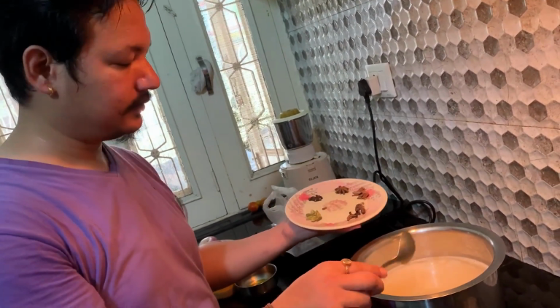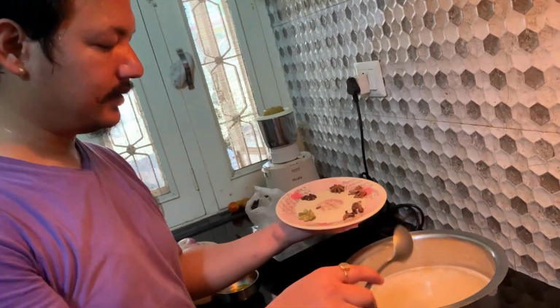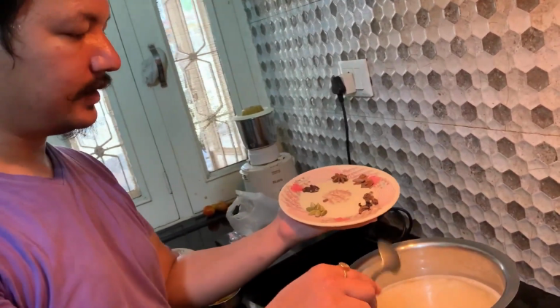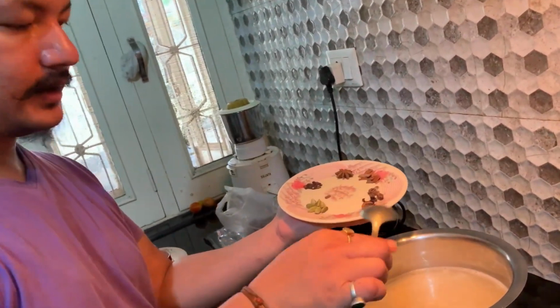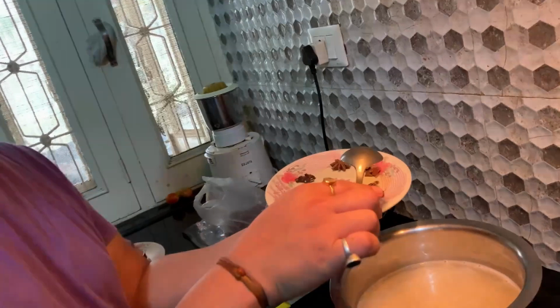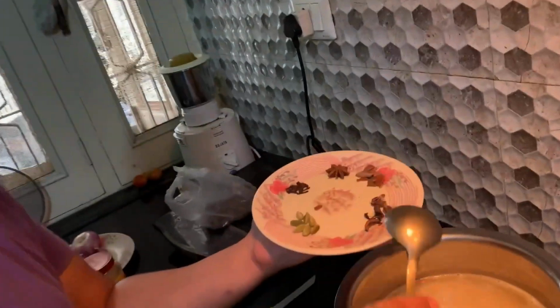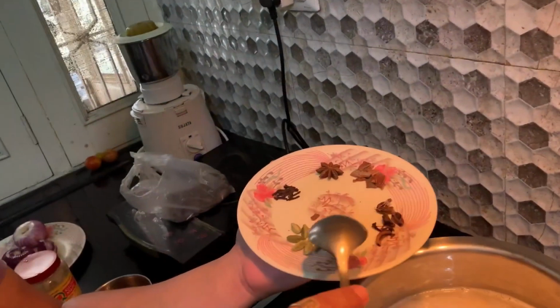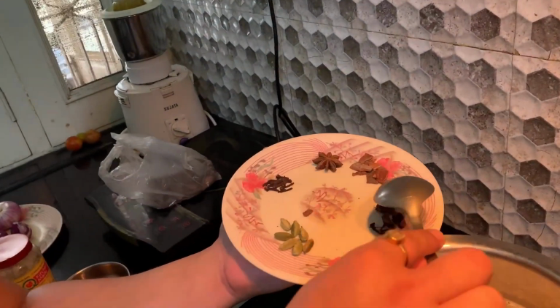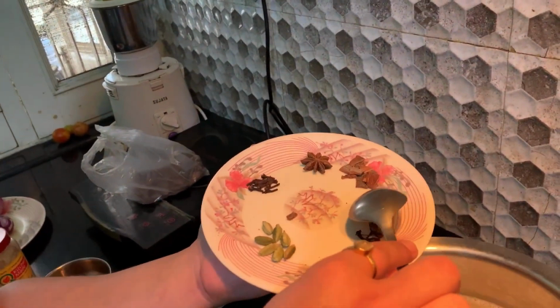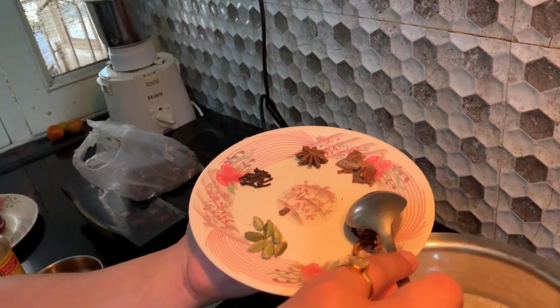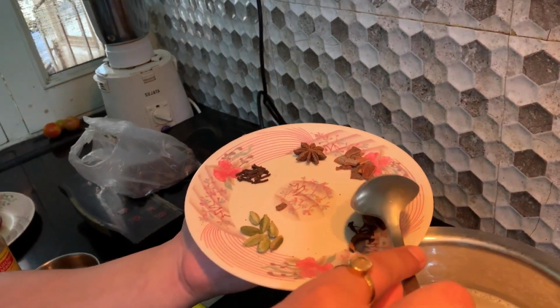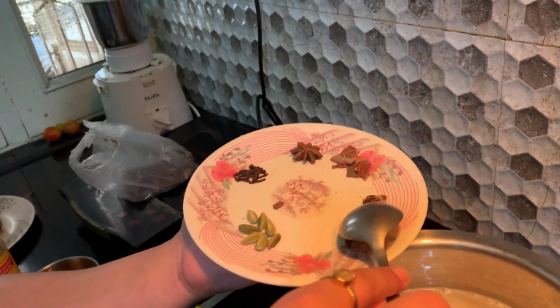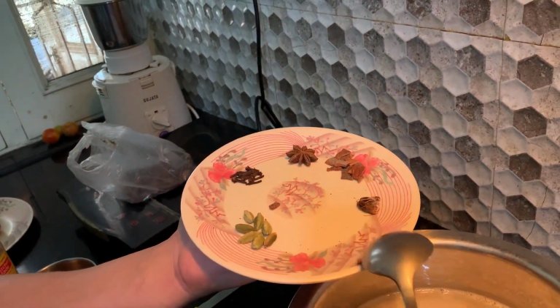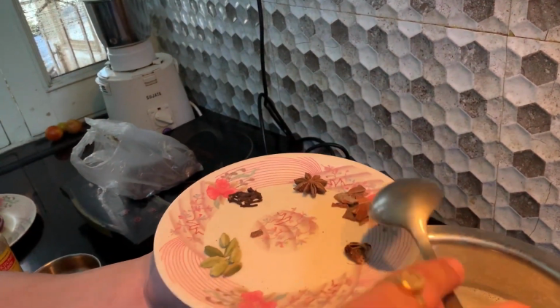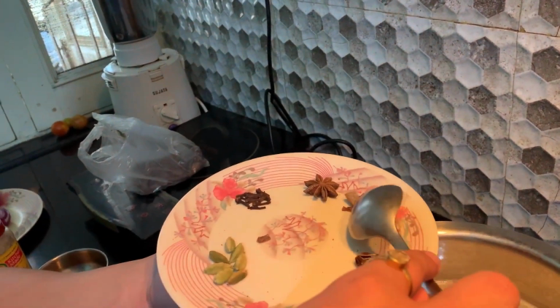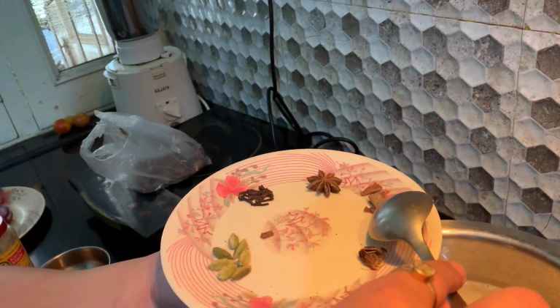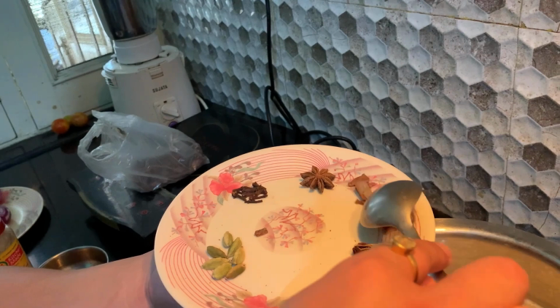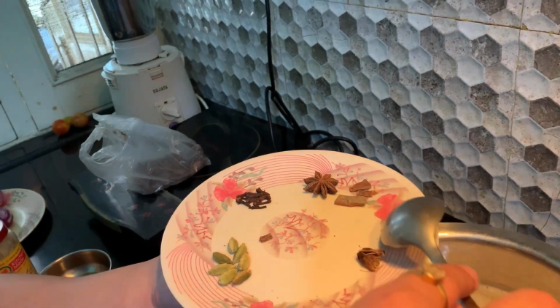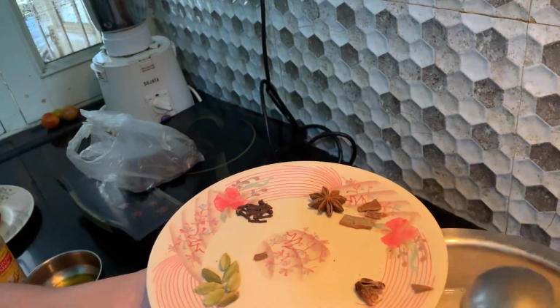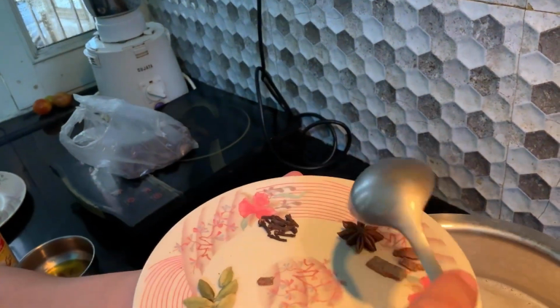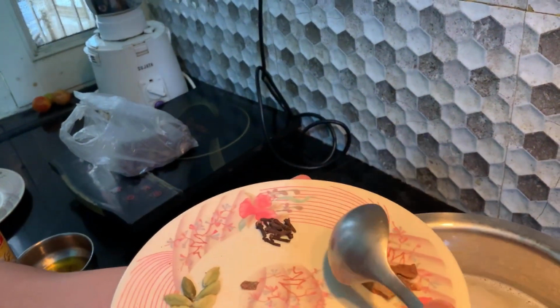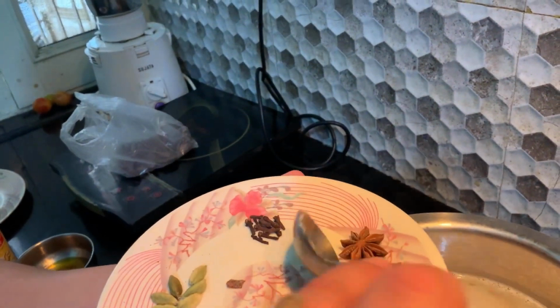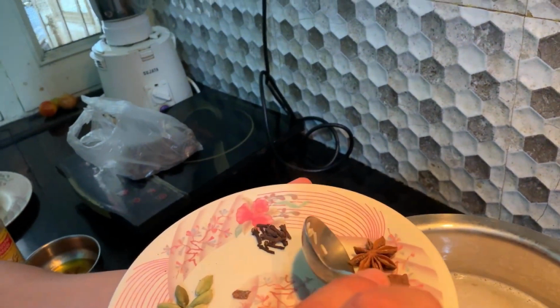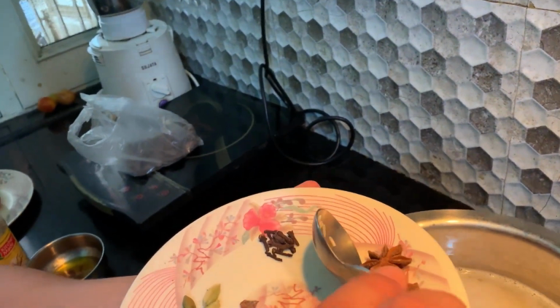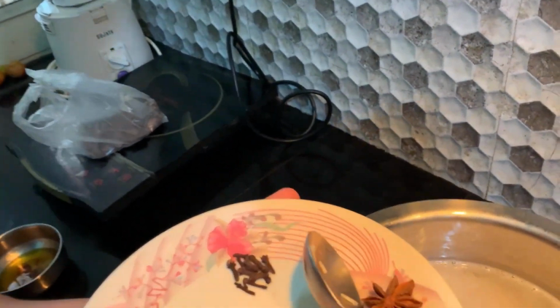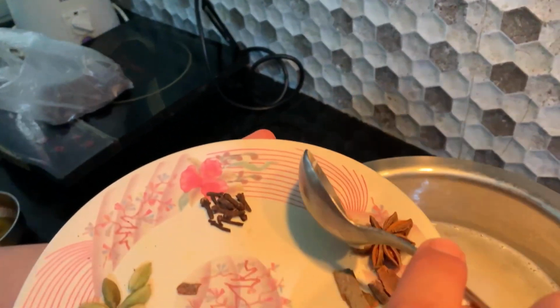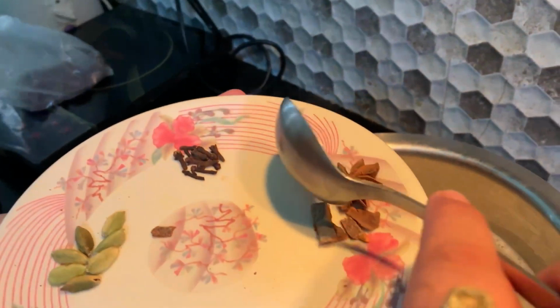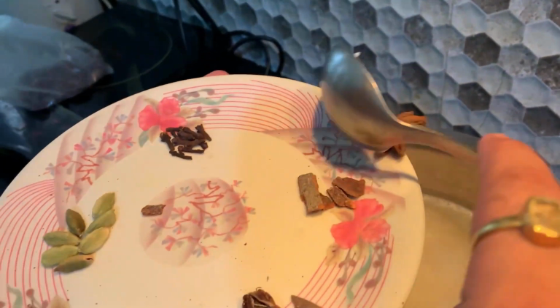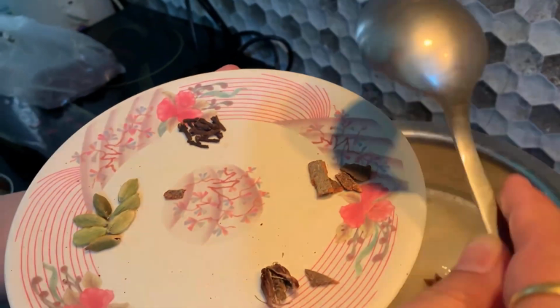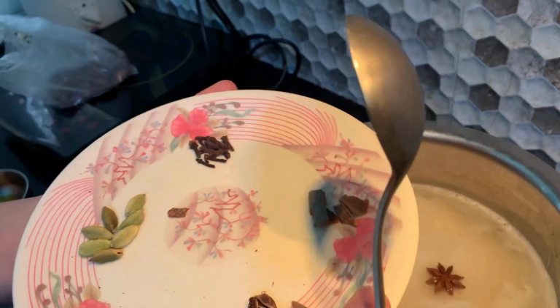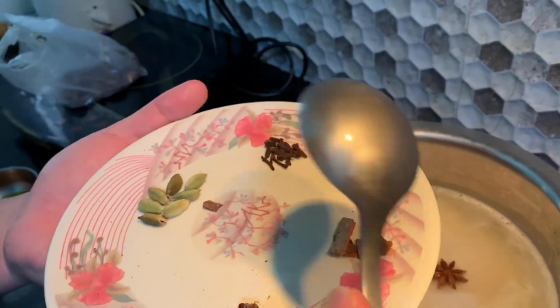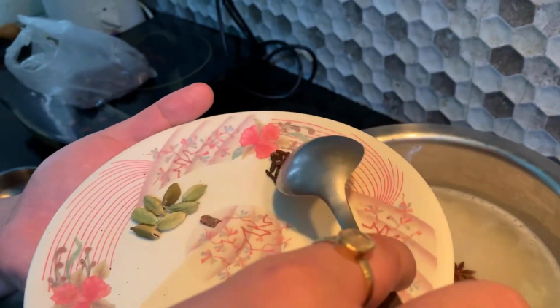We are adding a little hot sauce. The spices include moti lychee, dal chini — I'm not sure what it is, but it is used in hot sauce. We will also add a little long (cloves).